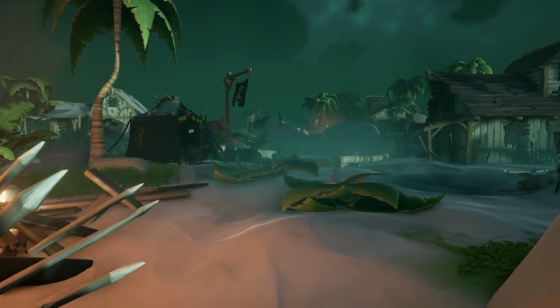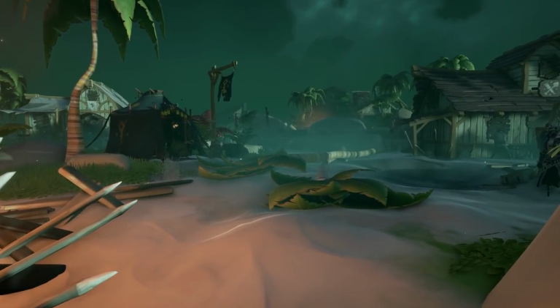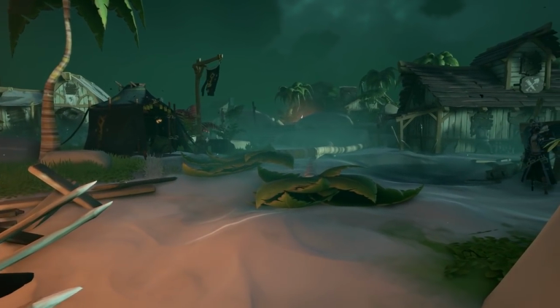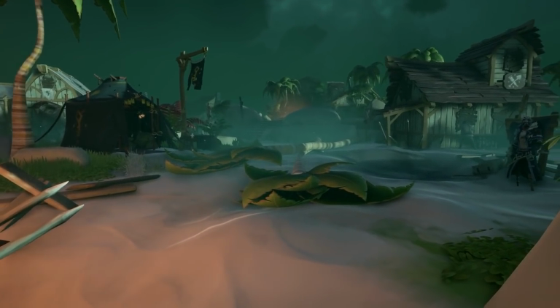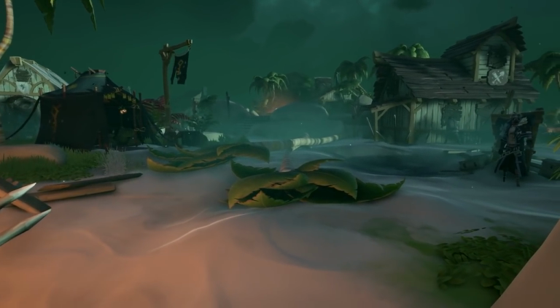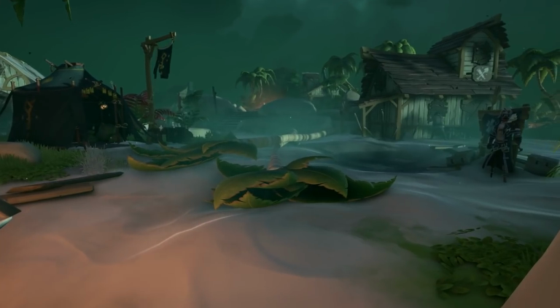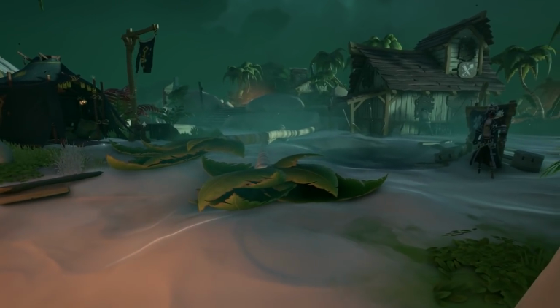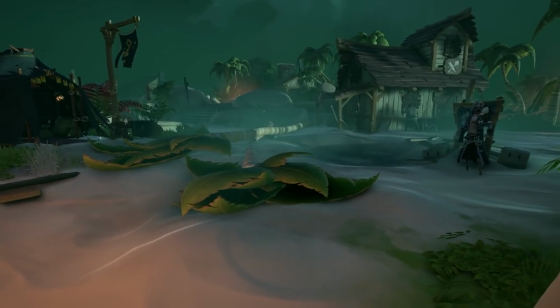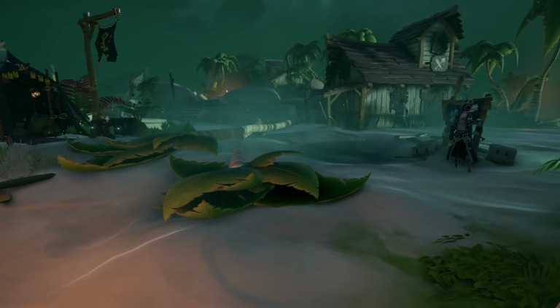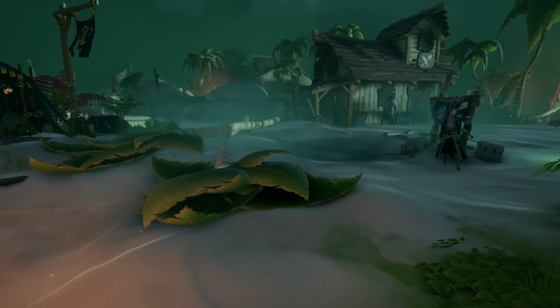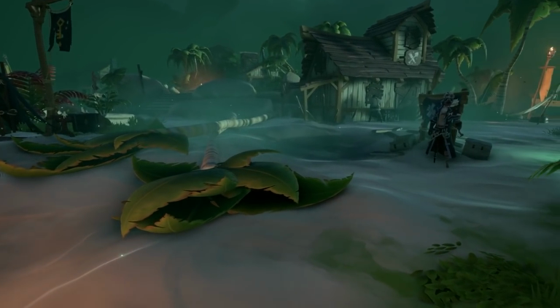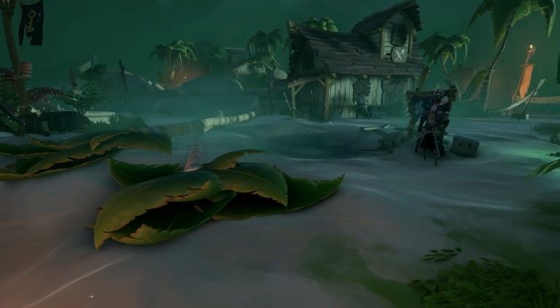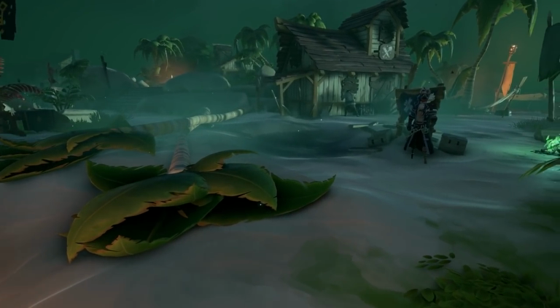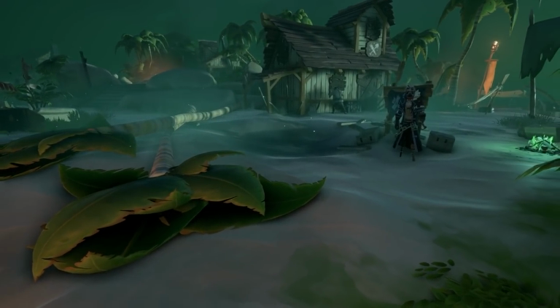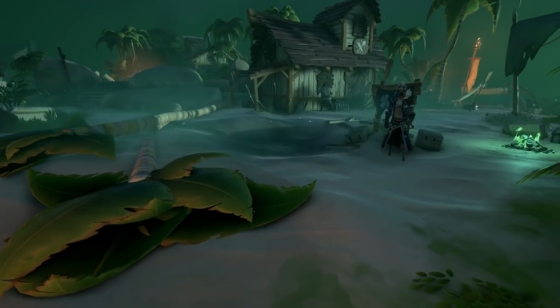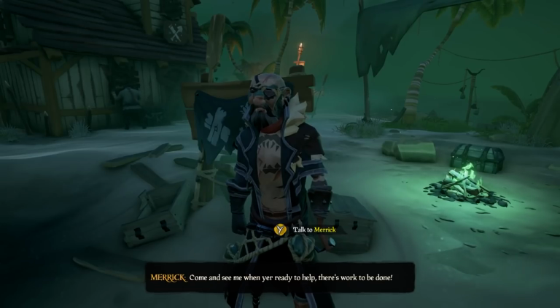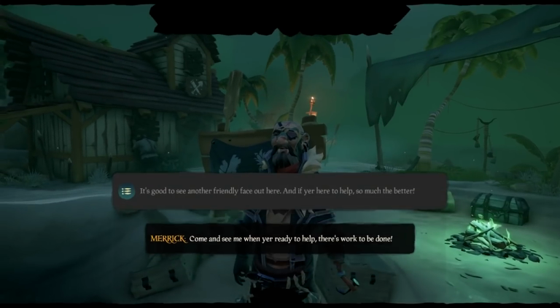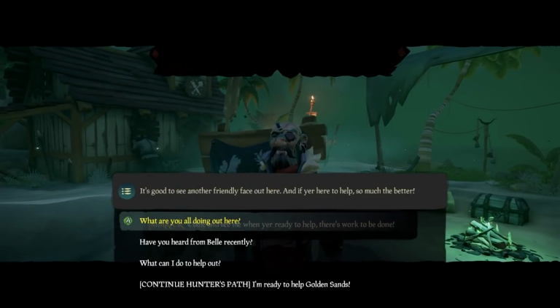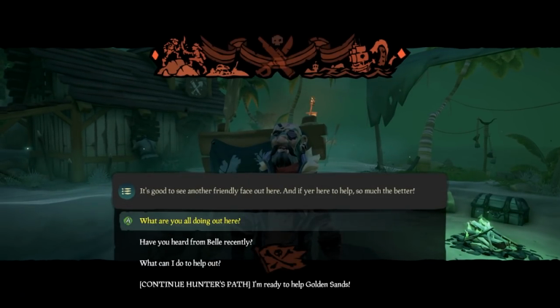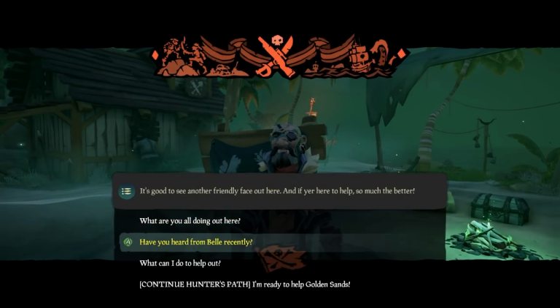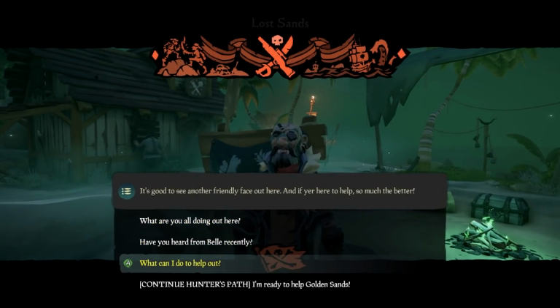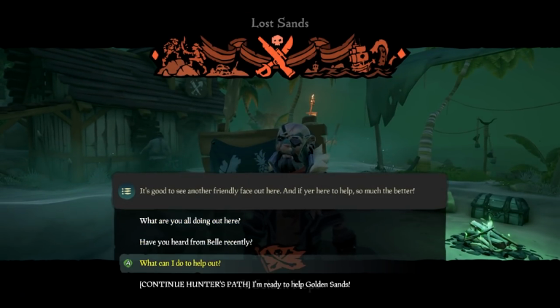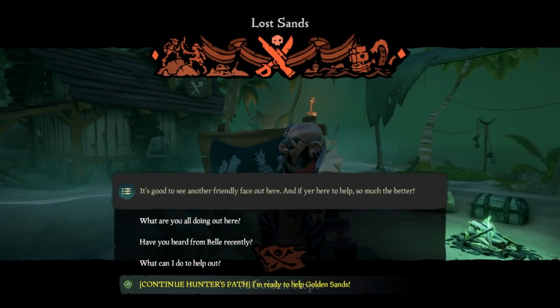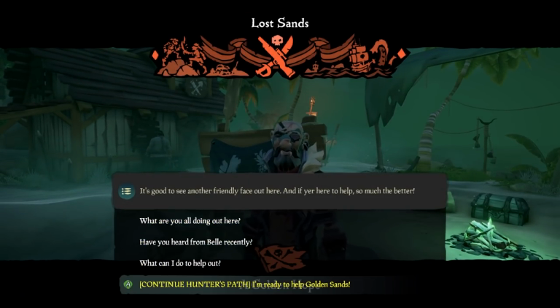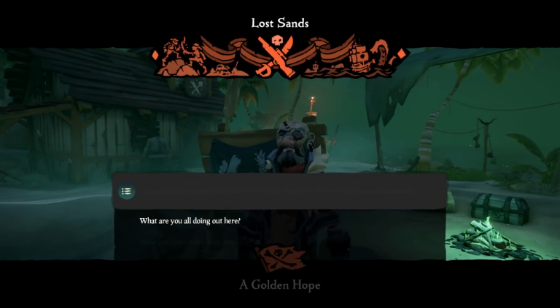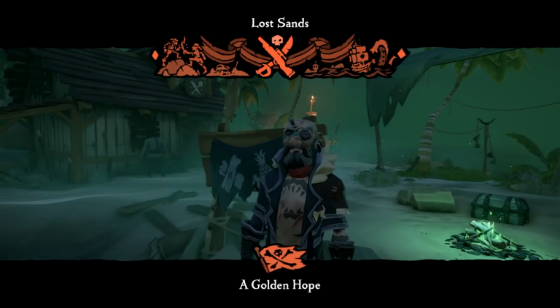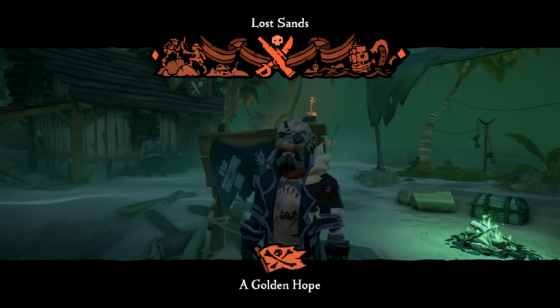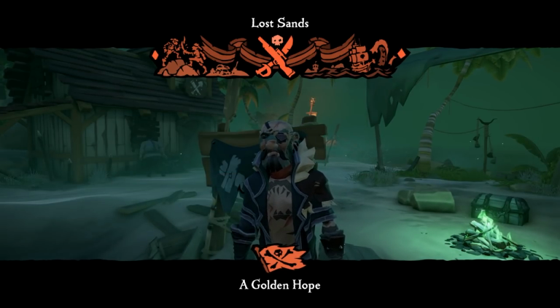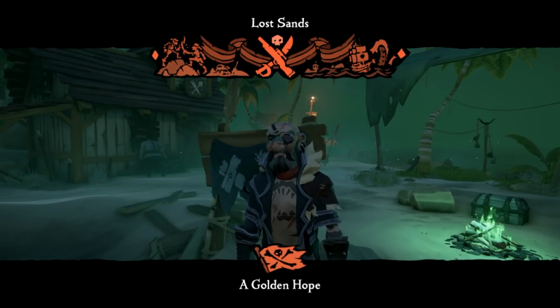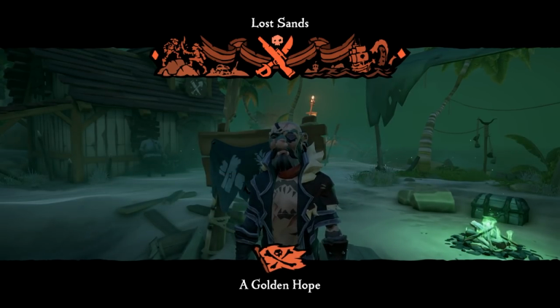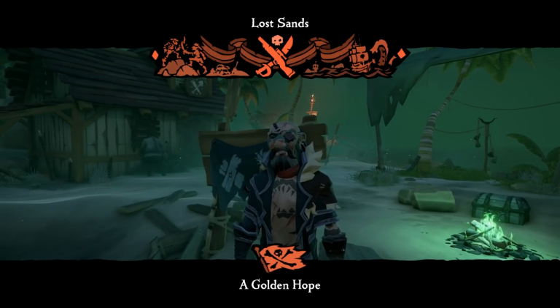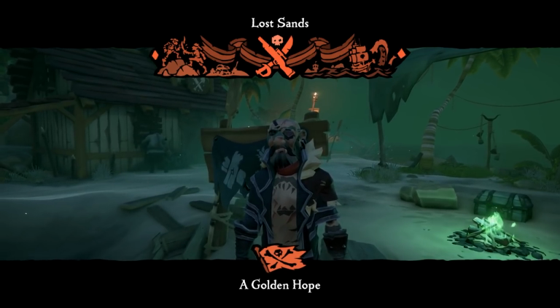Each path is pretty straightforward. Let's first talk about the Hunter's Path. This takes you to Golden Sands to talk to Merrick. Once you talk to Merrick, he will share that a few of the Golden Sands residents set out to get supplies to help rebuild the outpost, and they have not been back yet. That is where you come in.